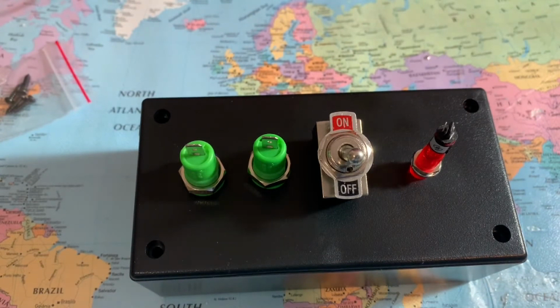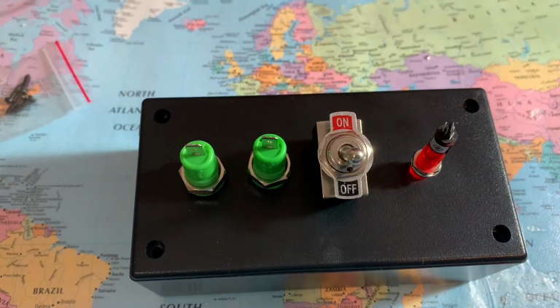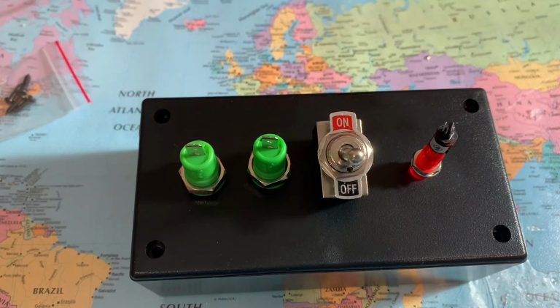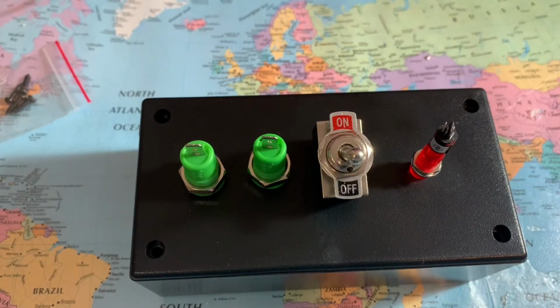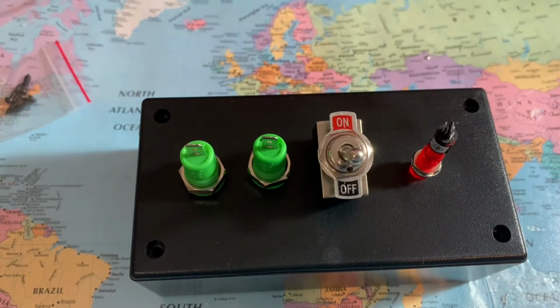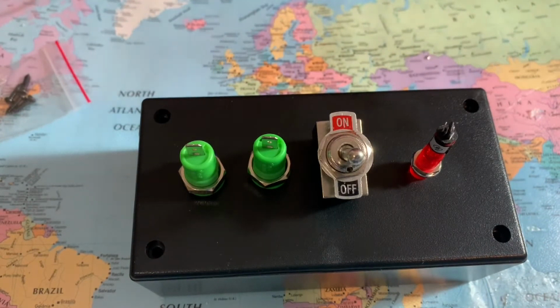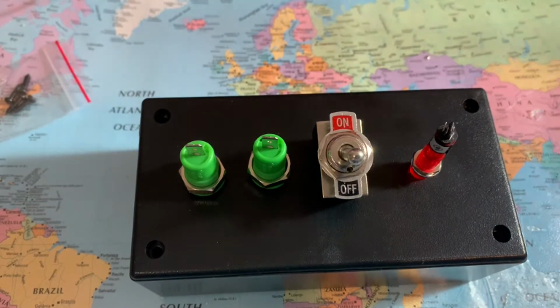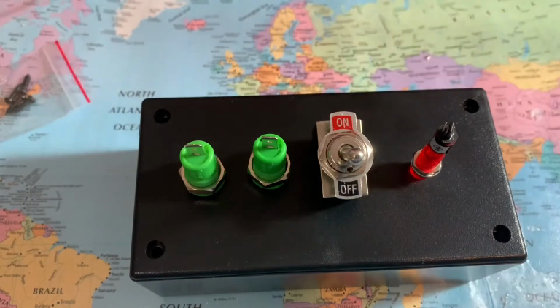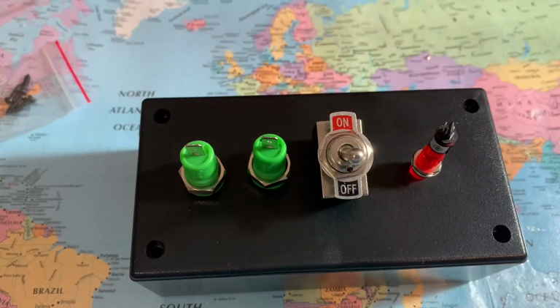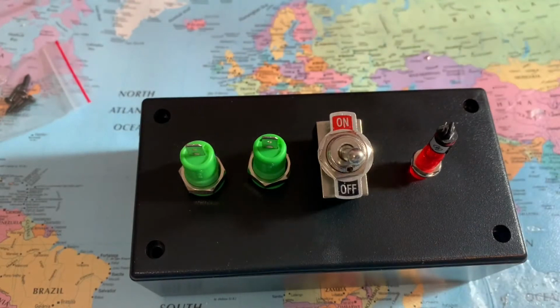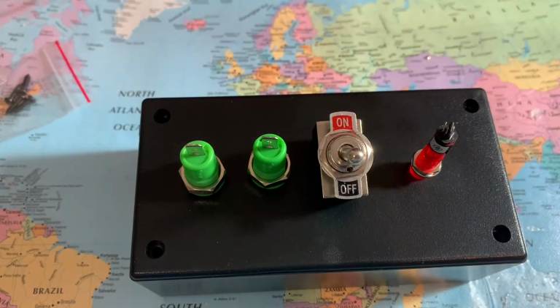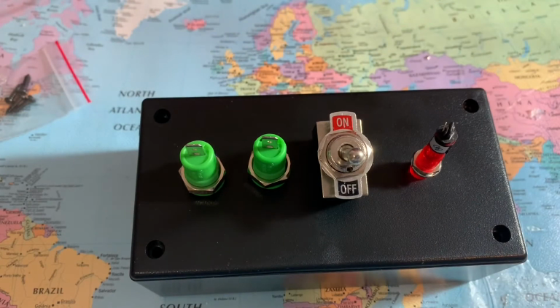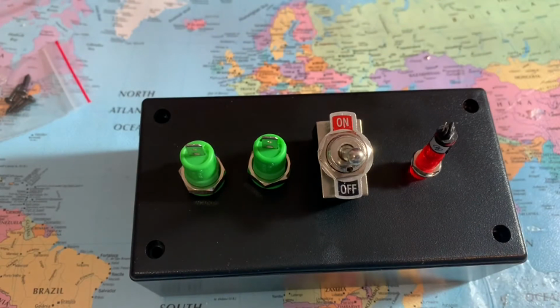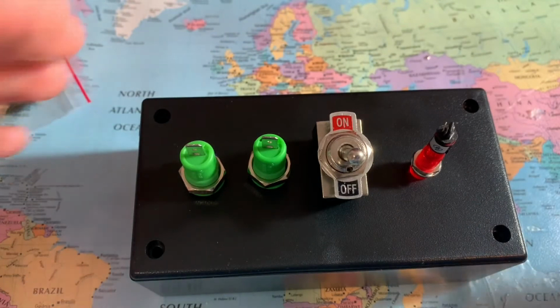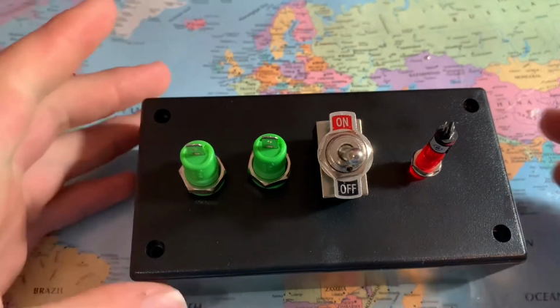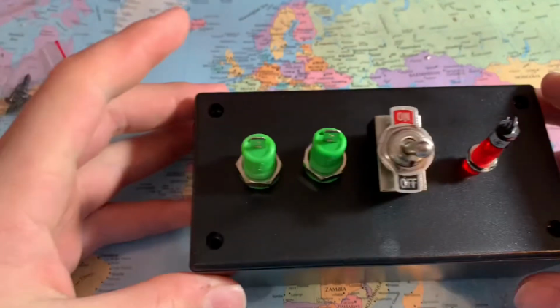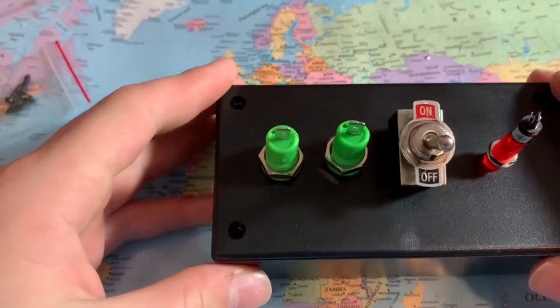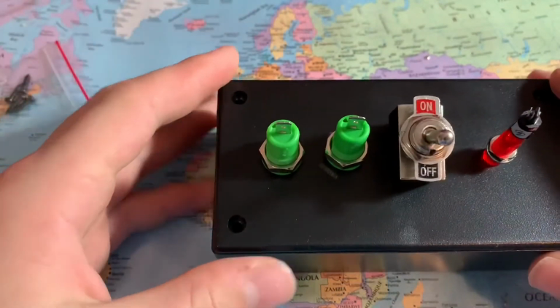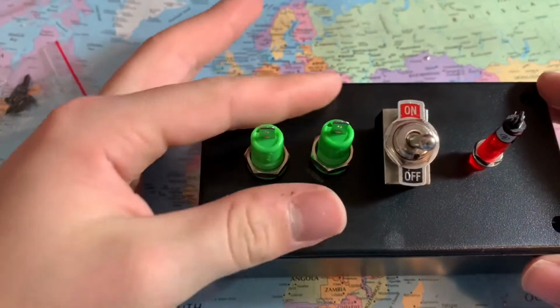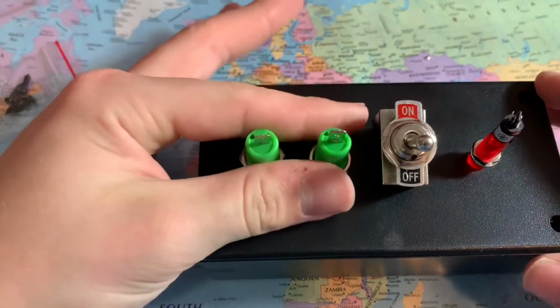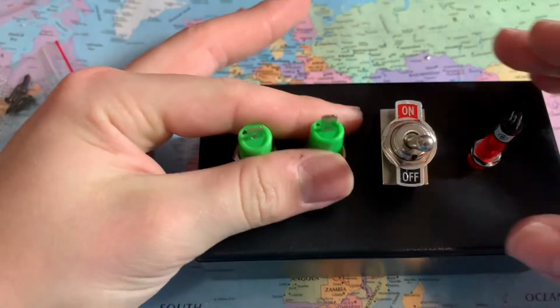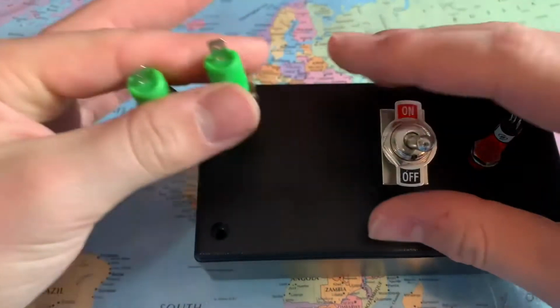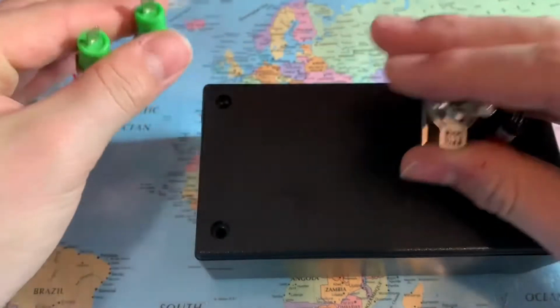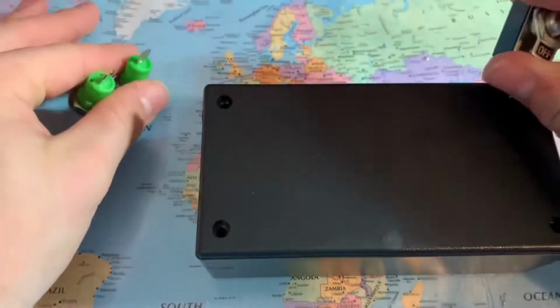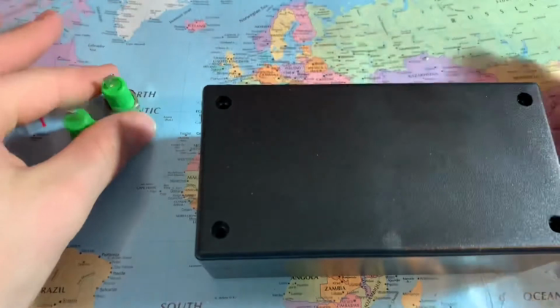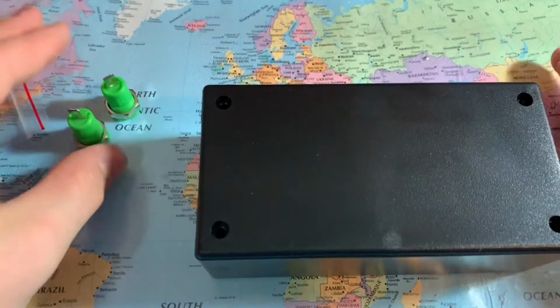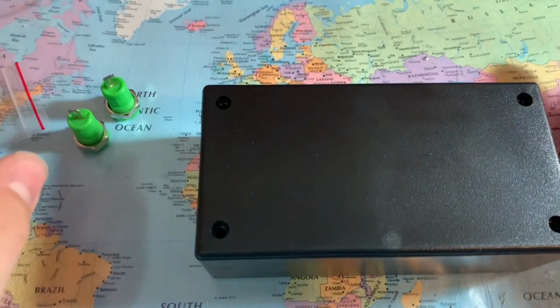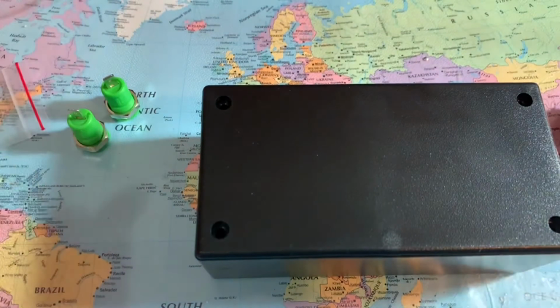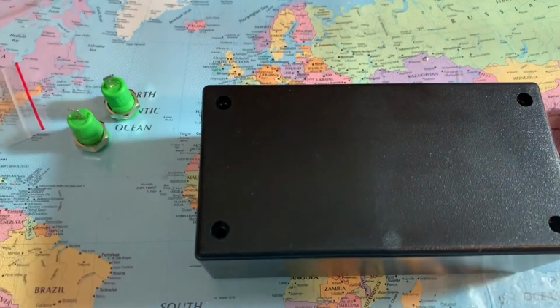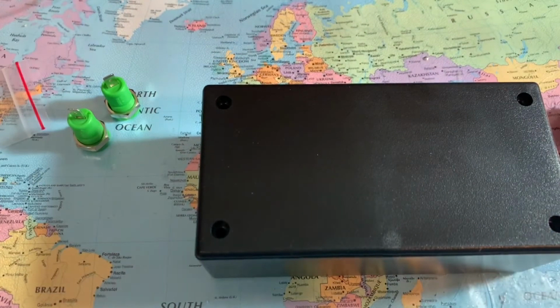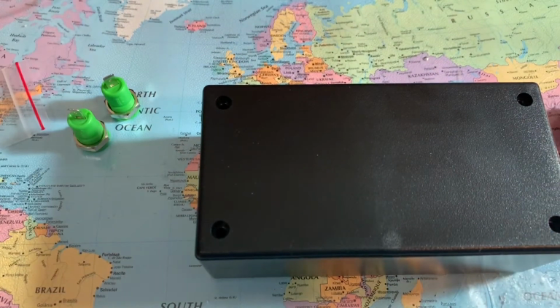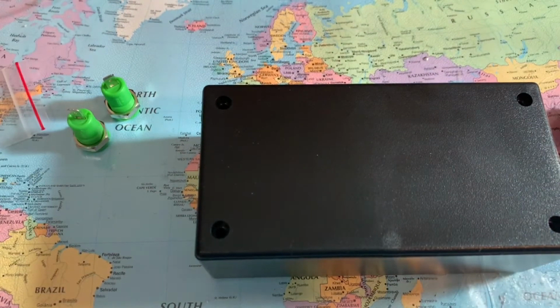I'm just going to turn on my soldering iron. The next thing I'm going to do is drill the holes, so let me just get my drill.